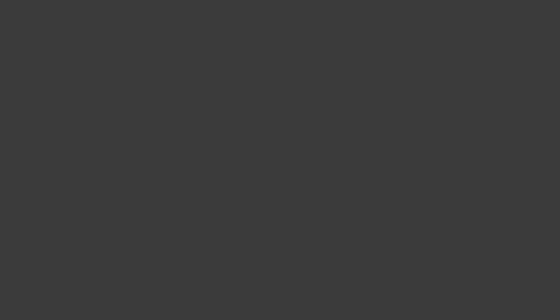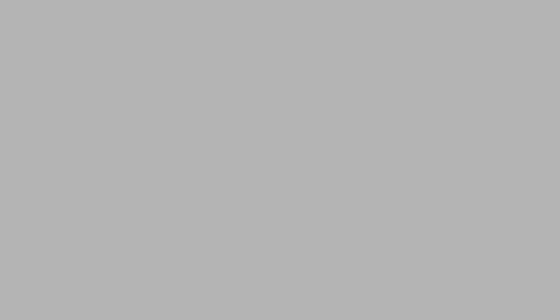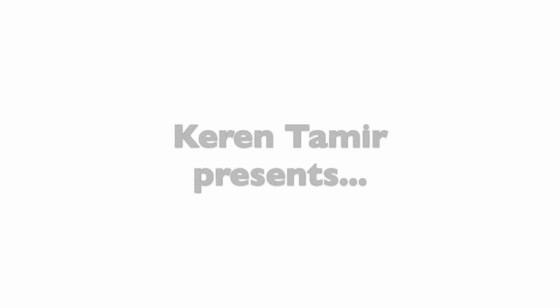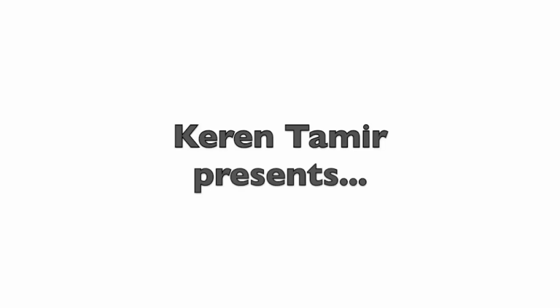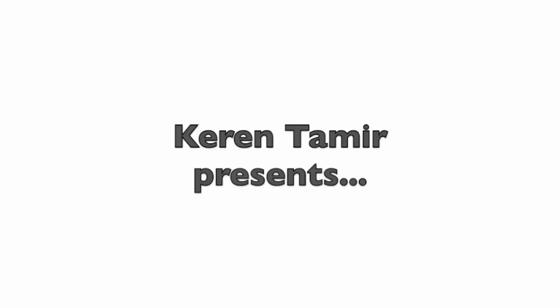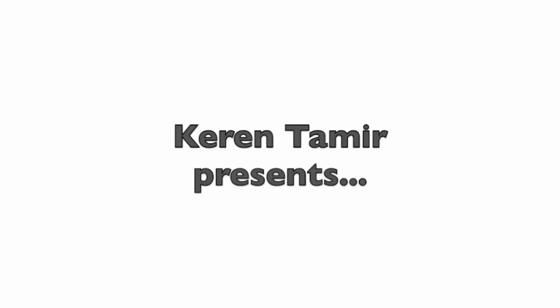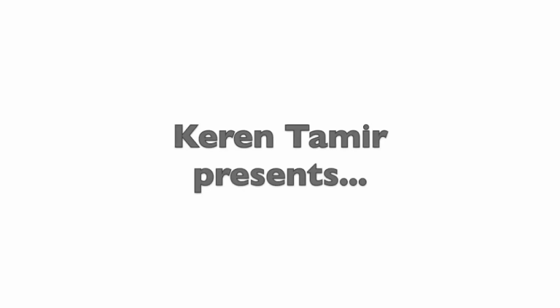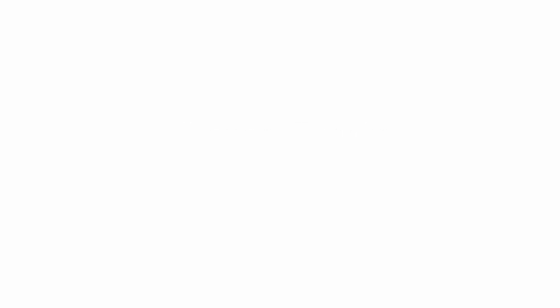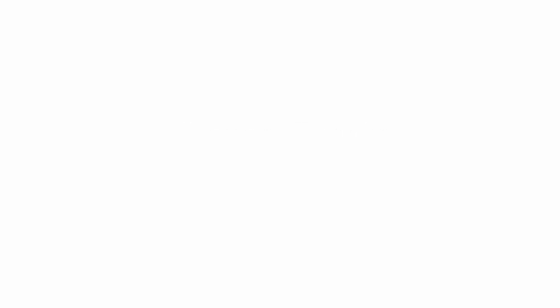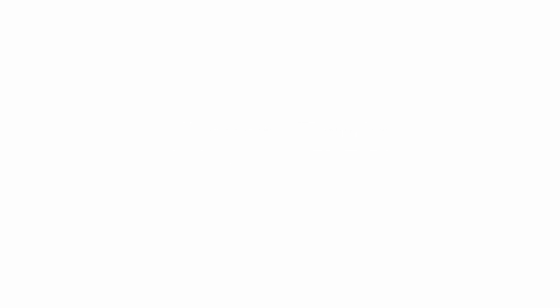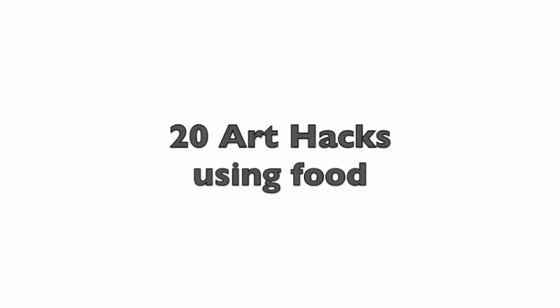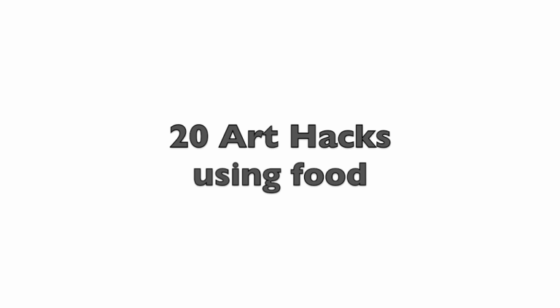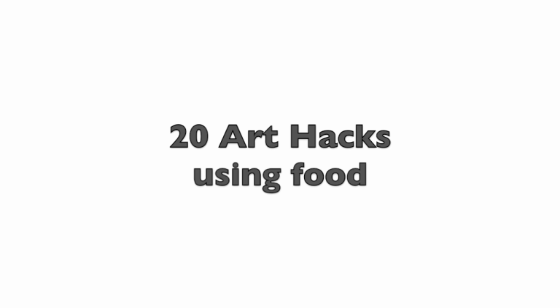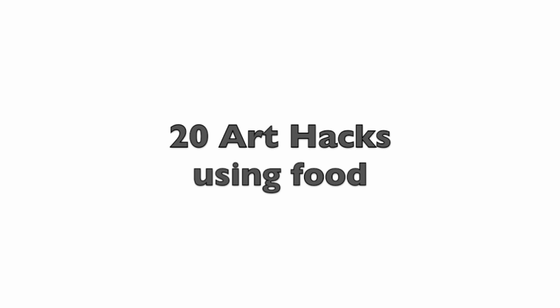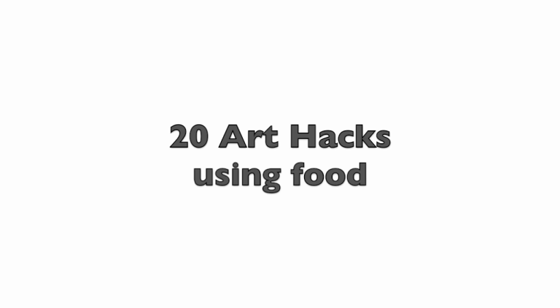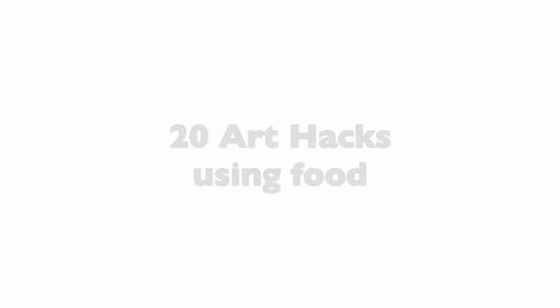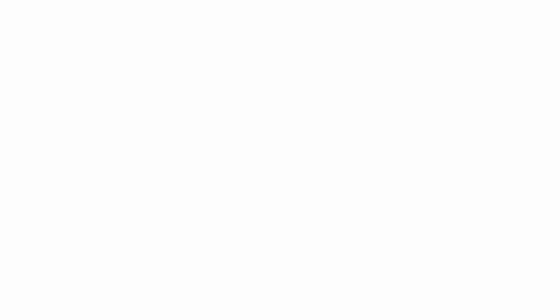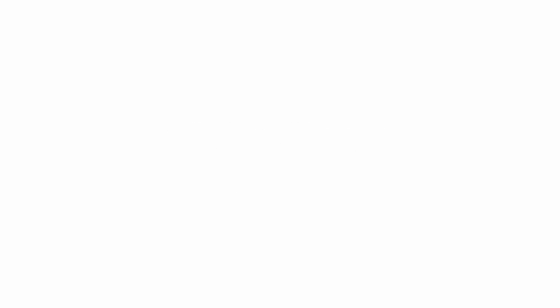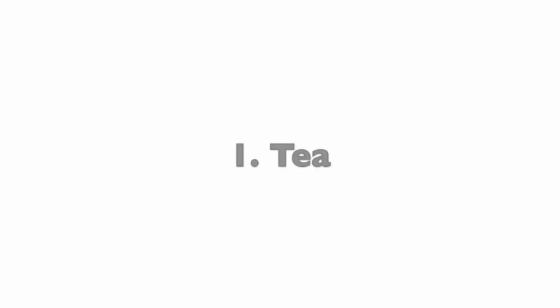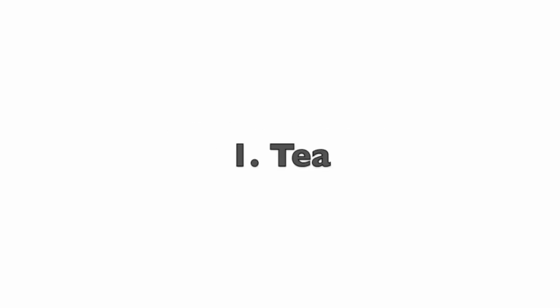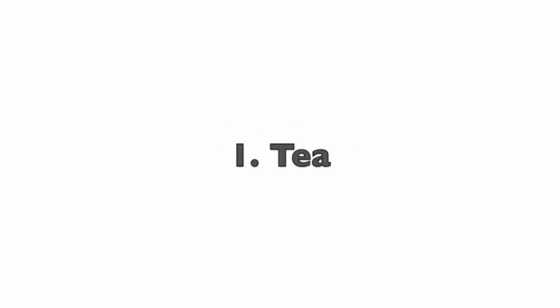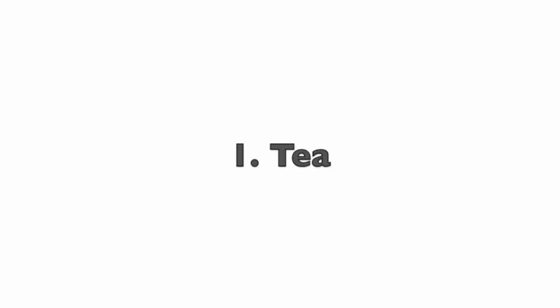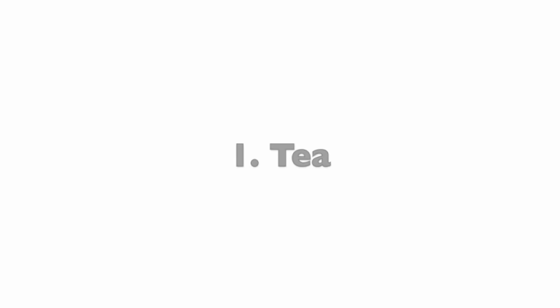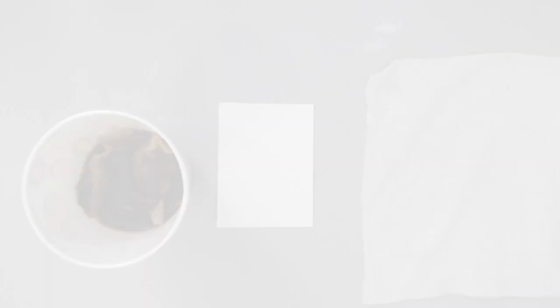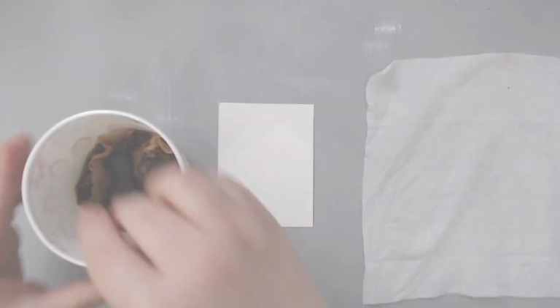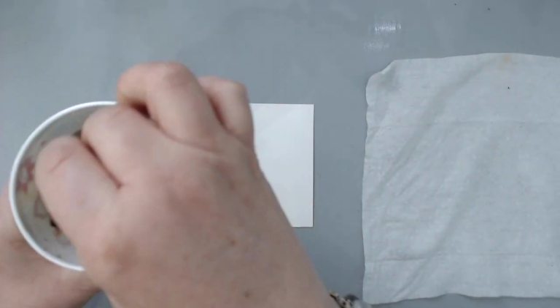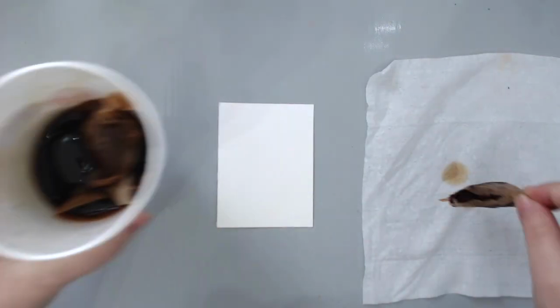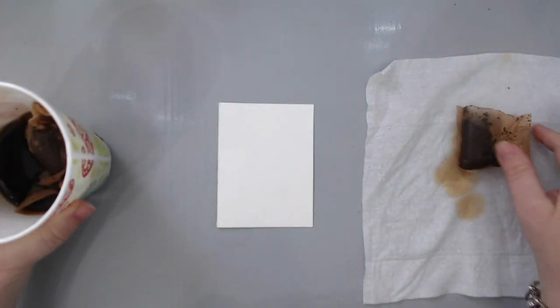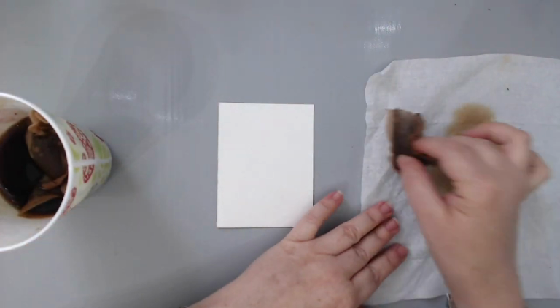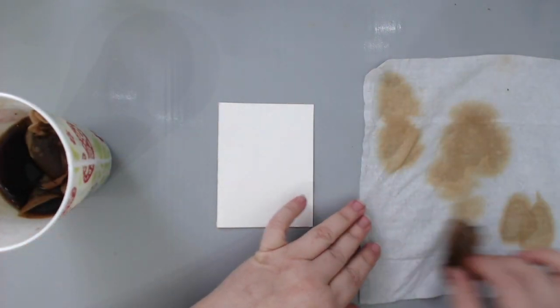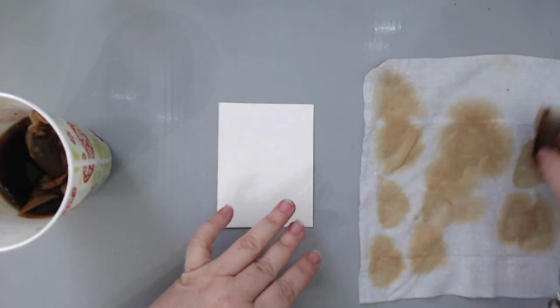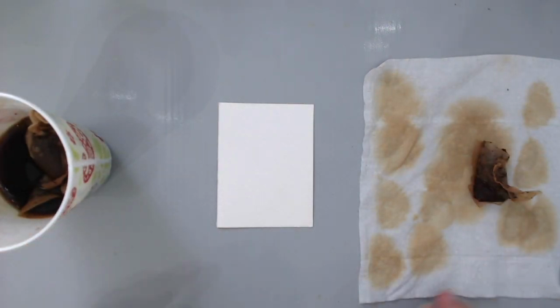Hi everyone, it's Karen here with 20 art hacks on how to use food in your work. The first hack I want to talk about is tea, and tea is really easy to use in your artwork.